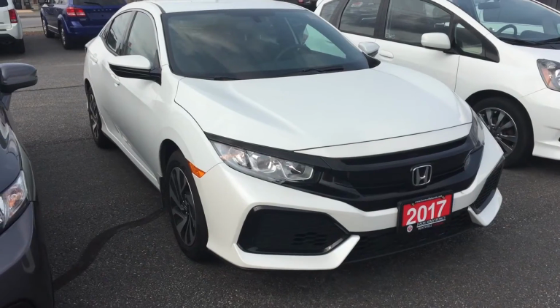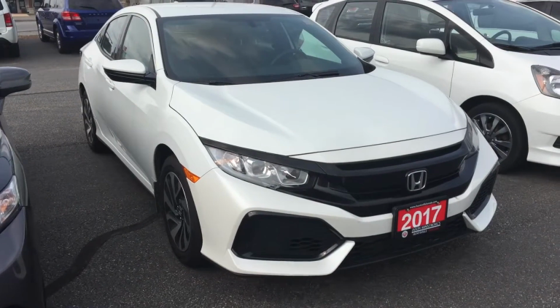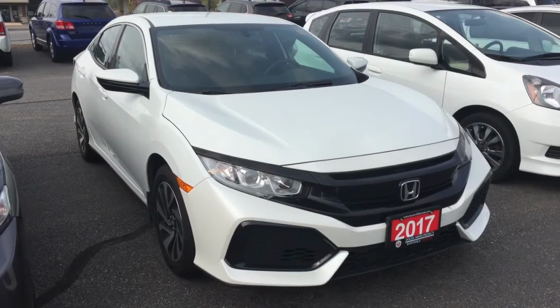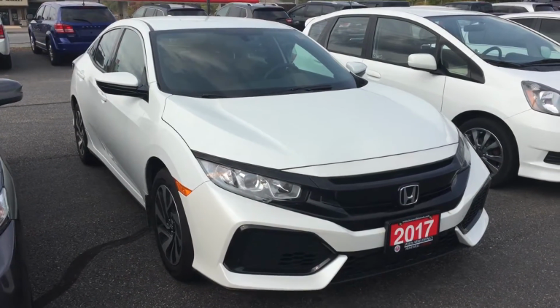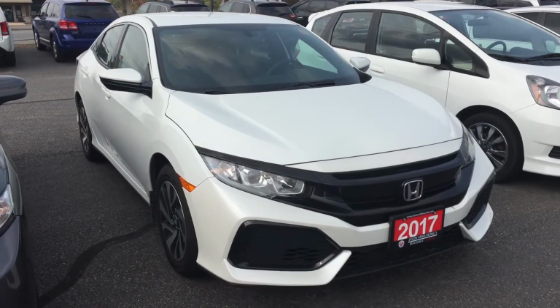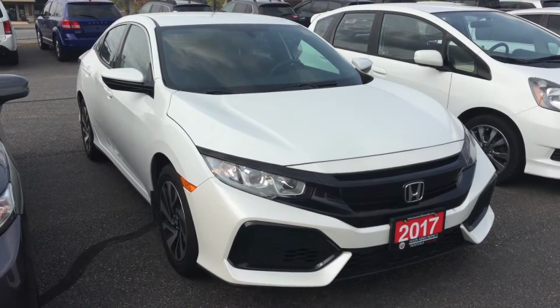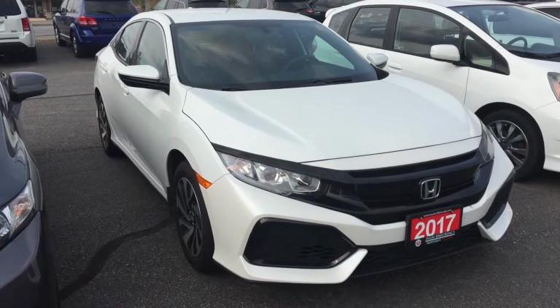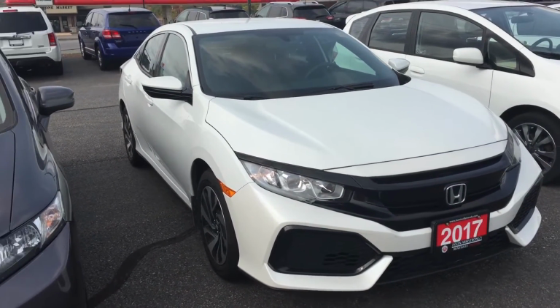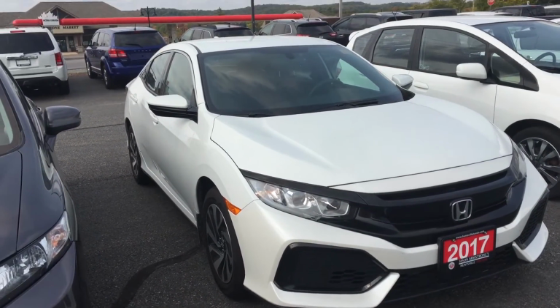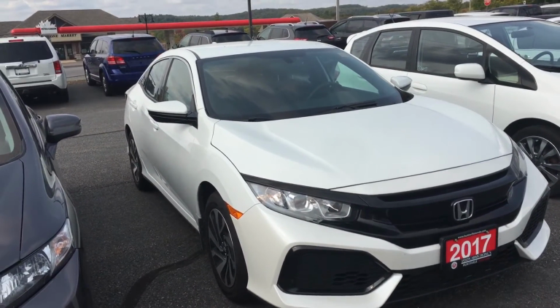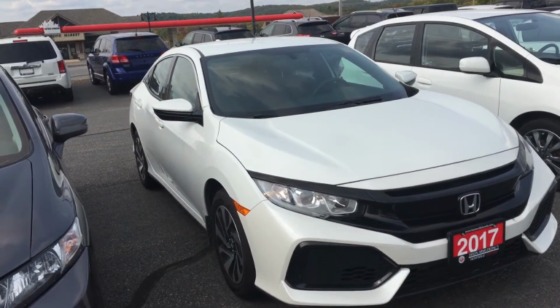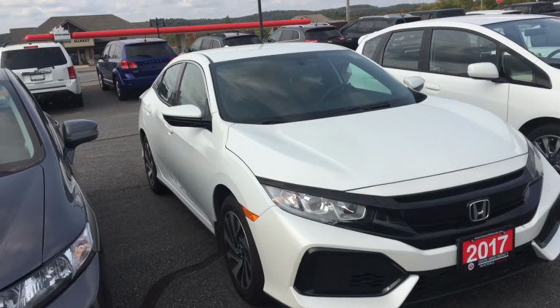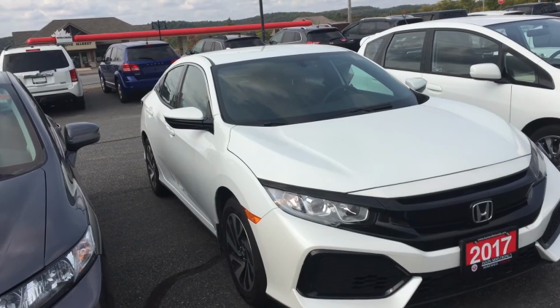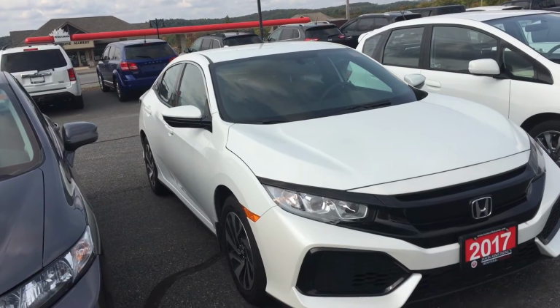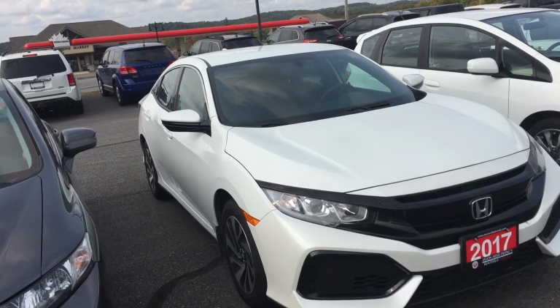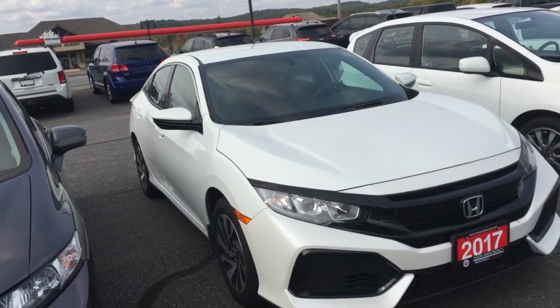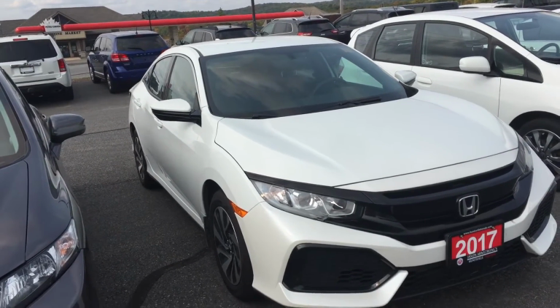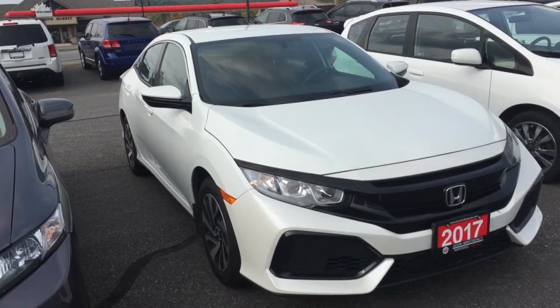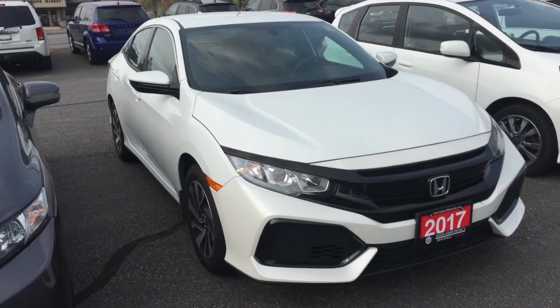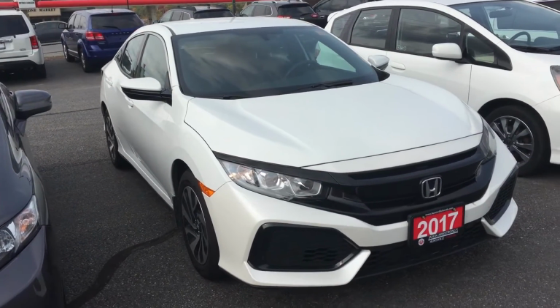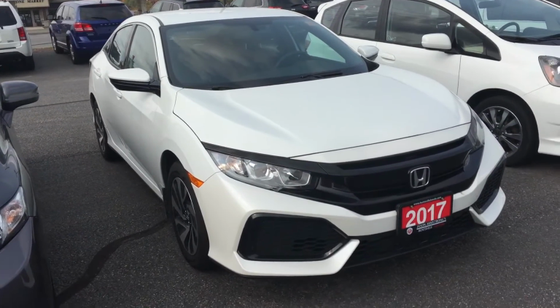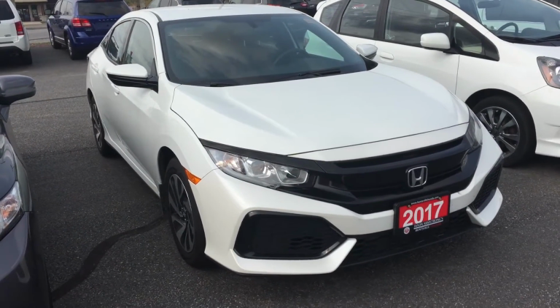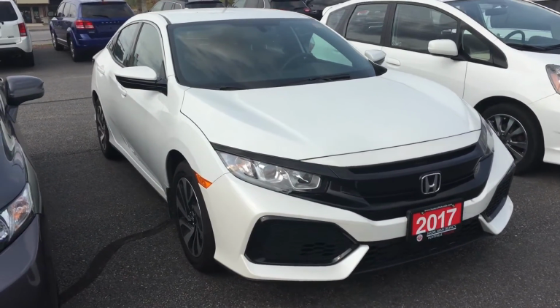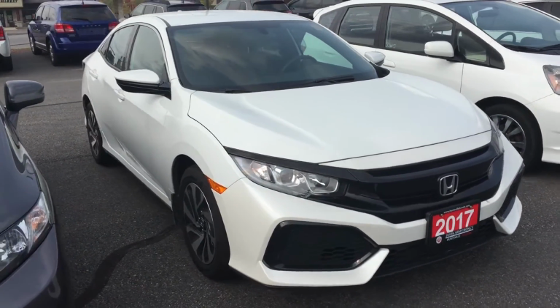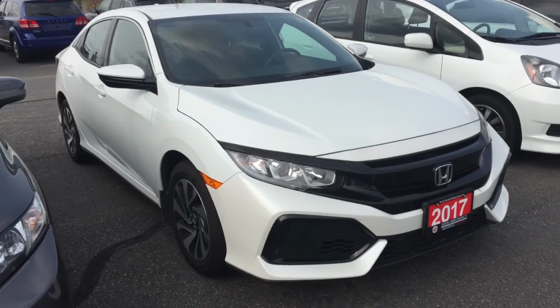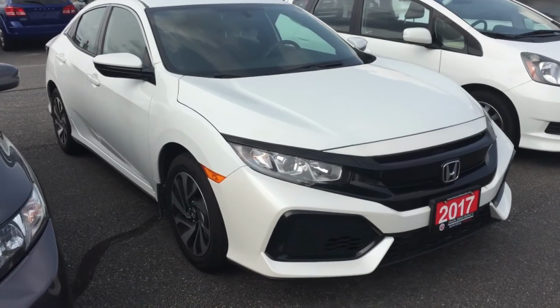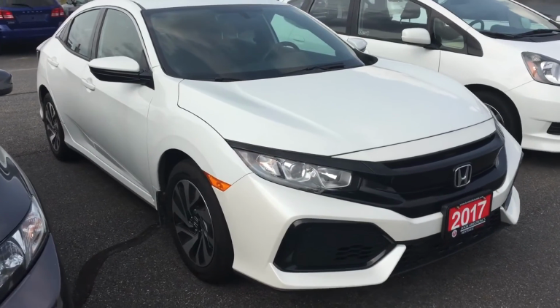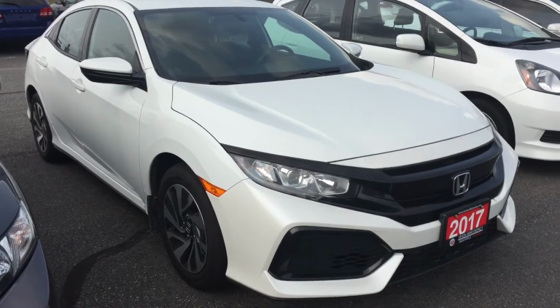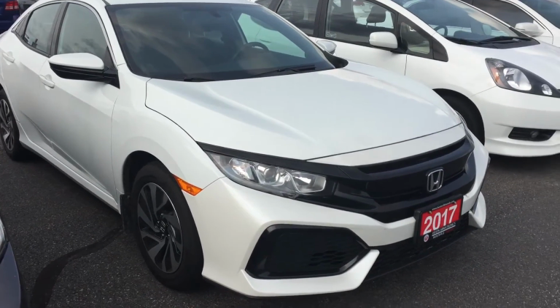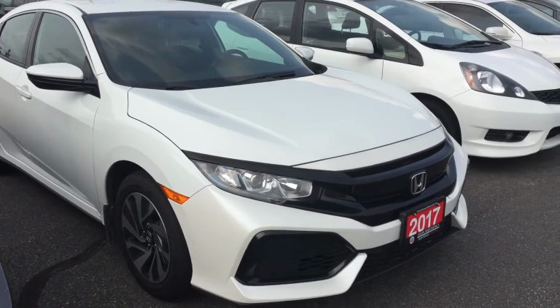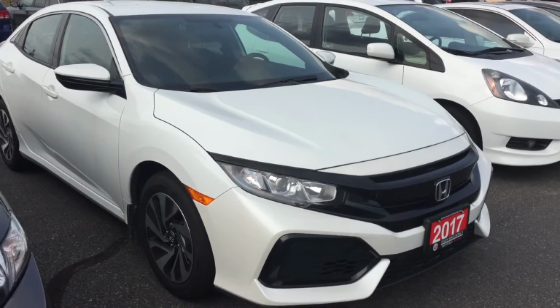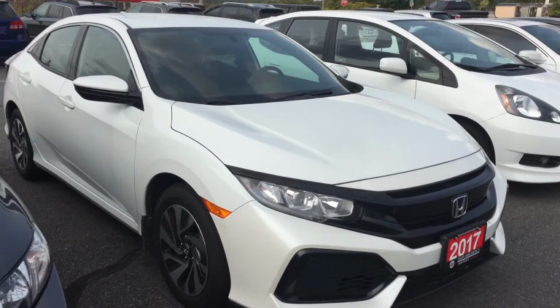Hi there, Ariel here from Unstall Honda. I have the 2017 Honda Civic LX hatchback. This is a used car. I'll have you here for a quick walk around and I'll show you the inside of the vehicle as well.